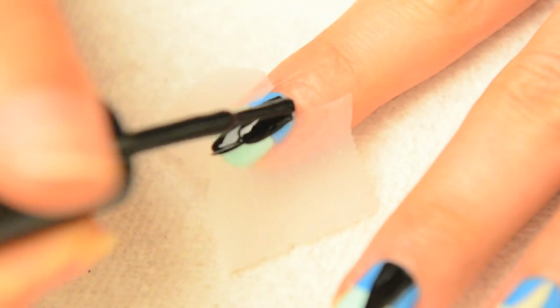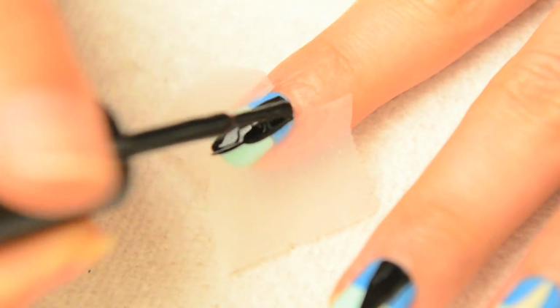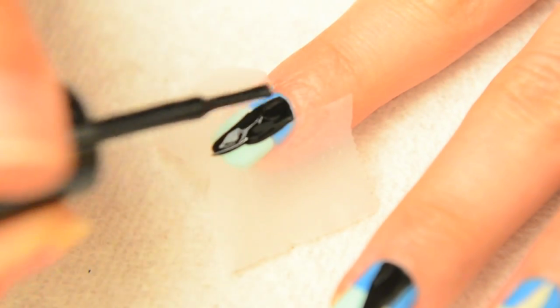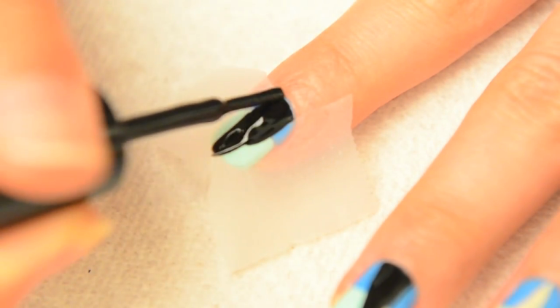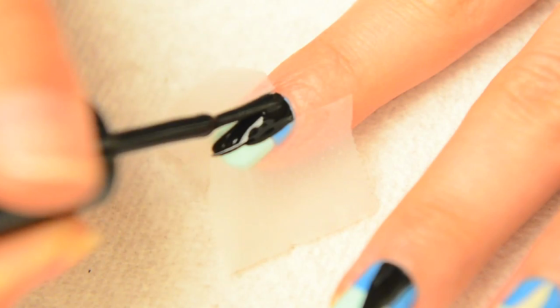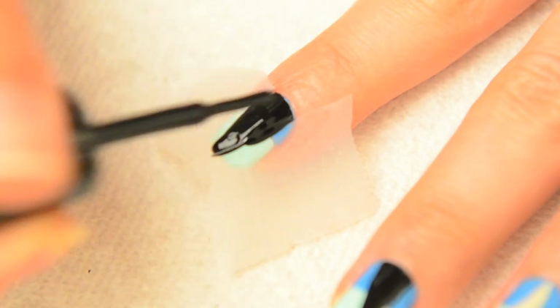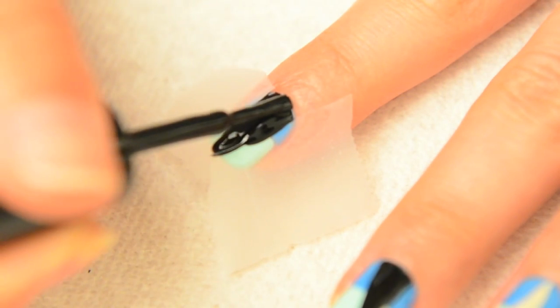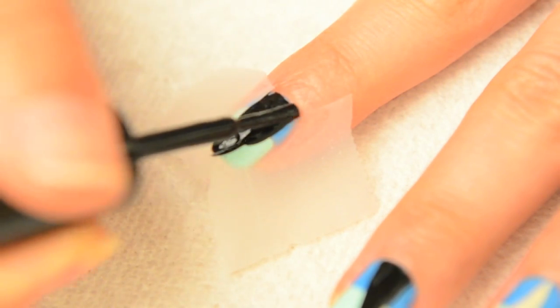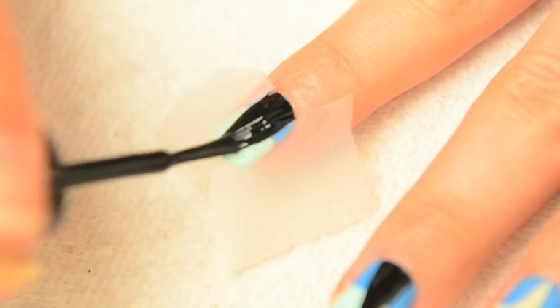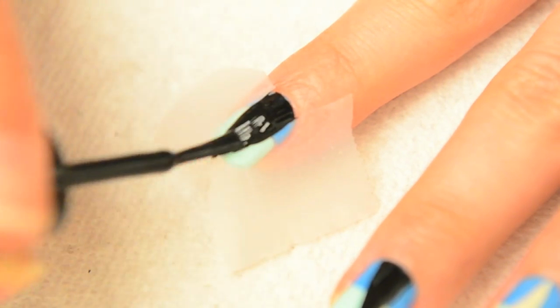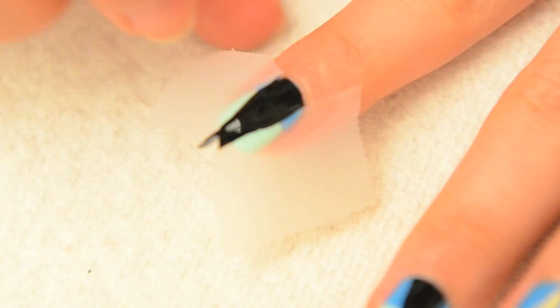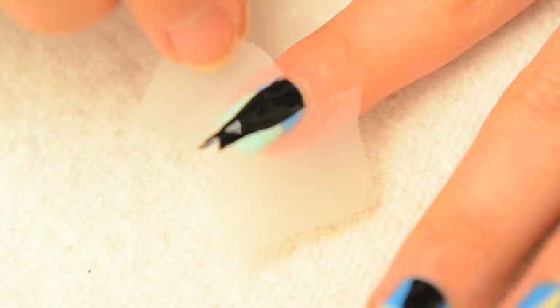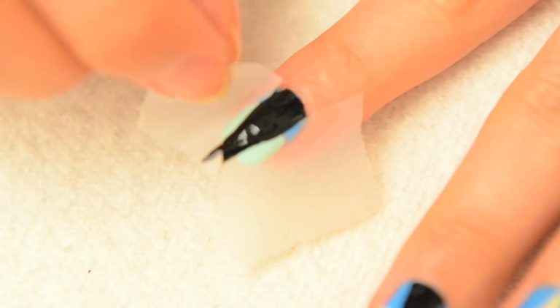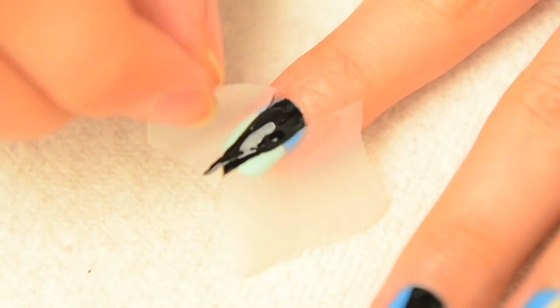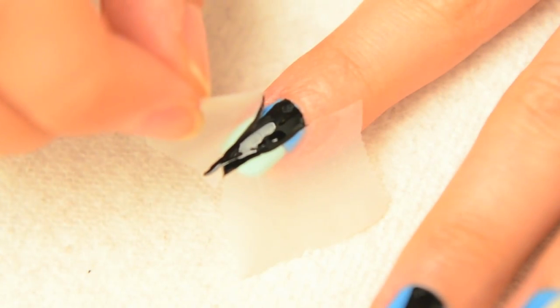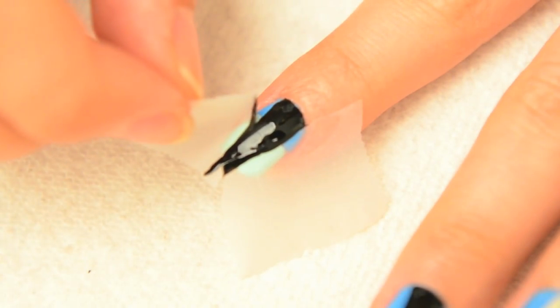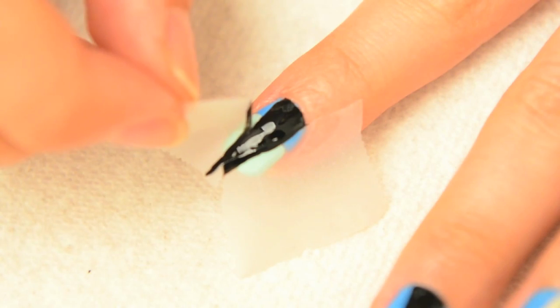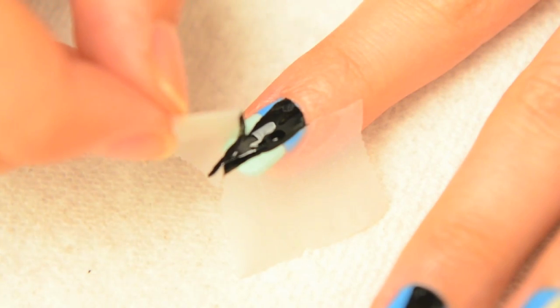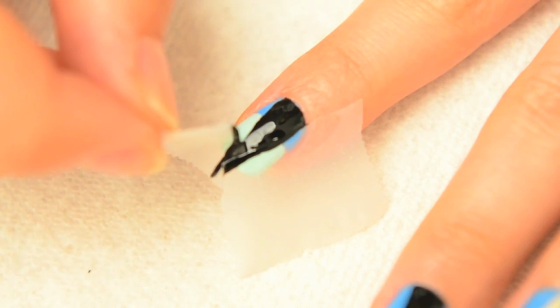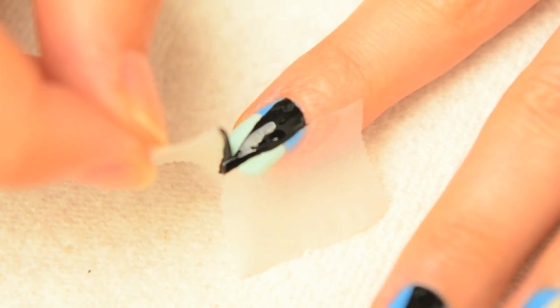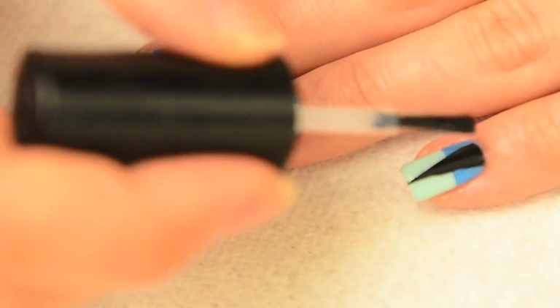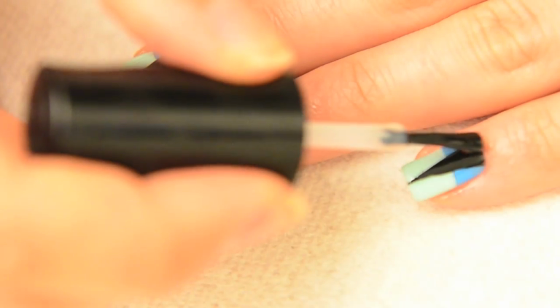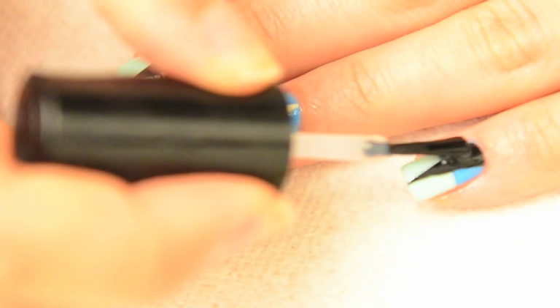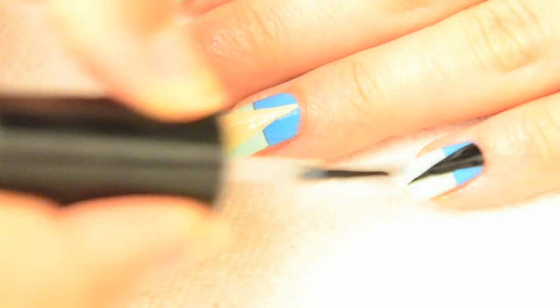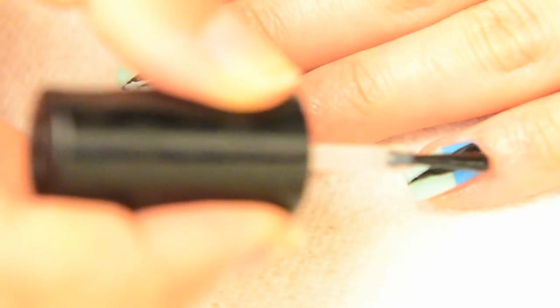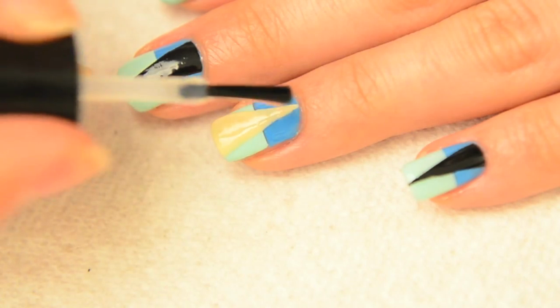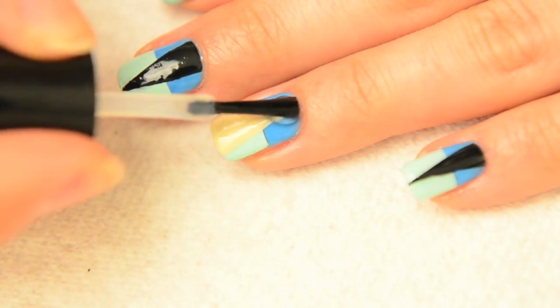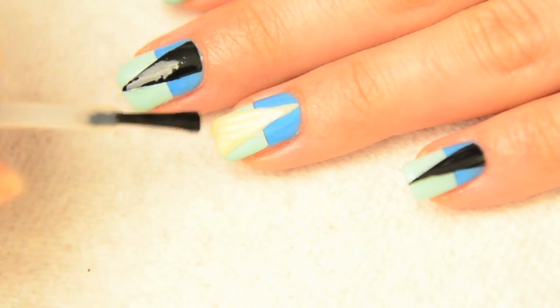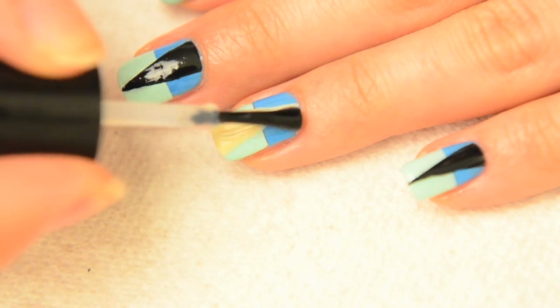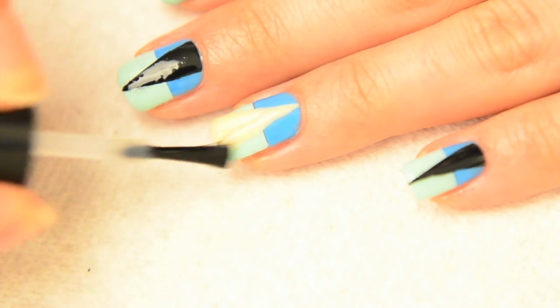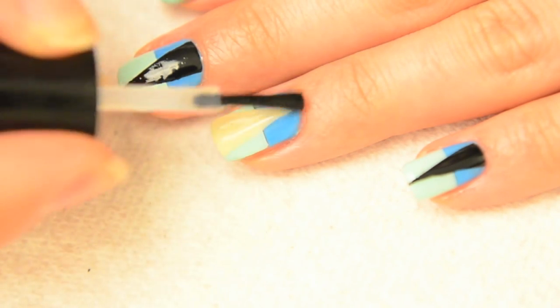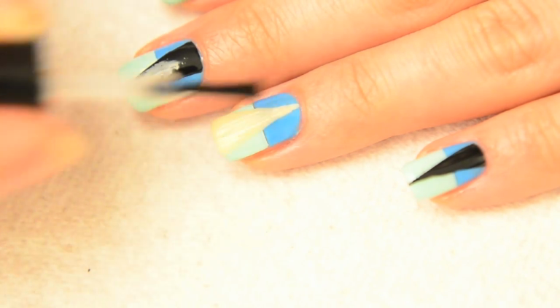Create a V-shape with the tape, apply the black polish, and remove the tape gently. Remember which piece of tape you laid down first to avoid any messes. Finally, apply your favorite top coat to all of the nails.